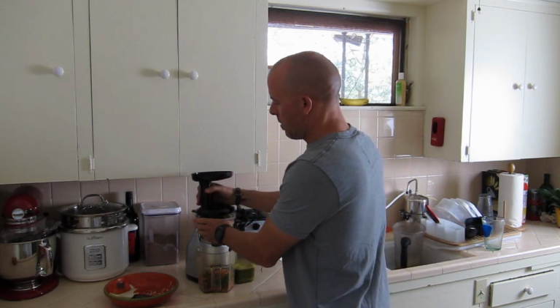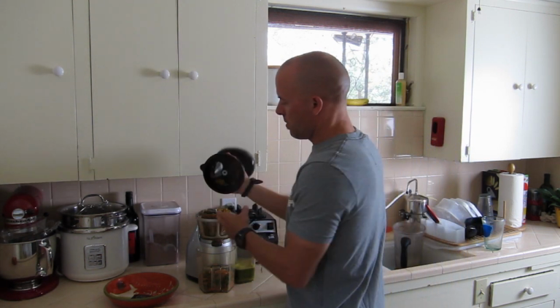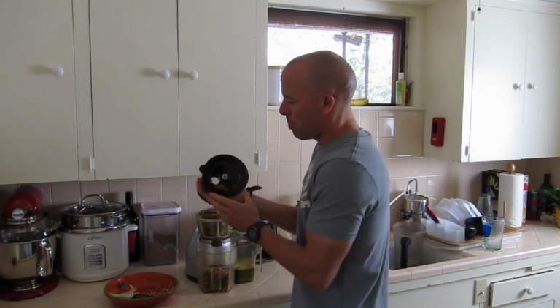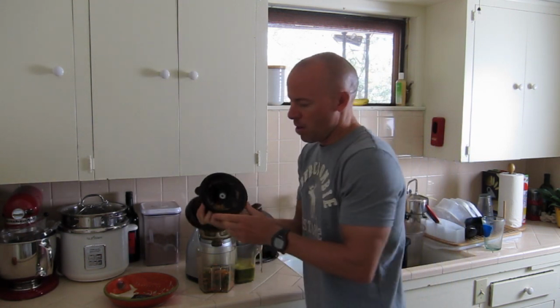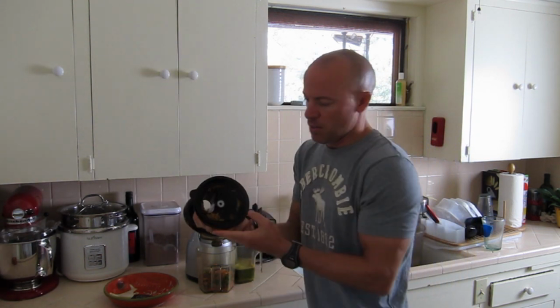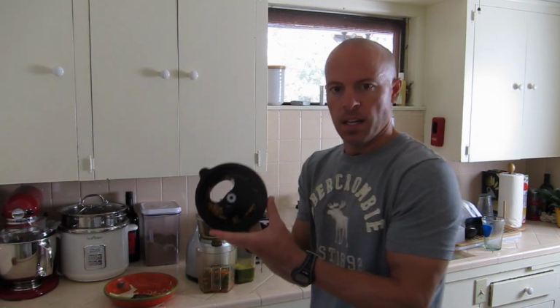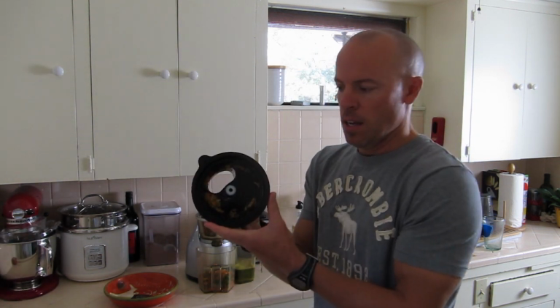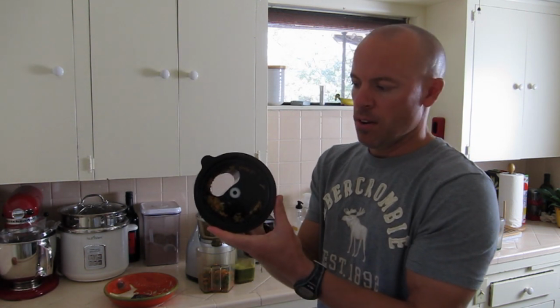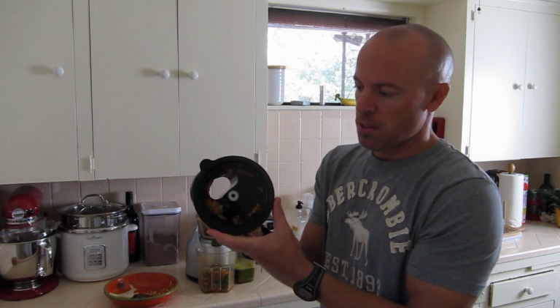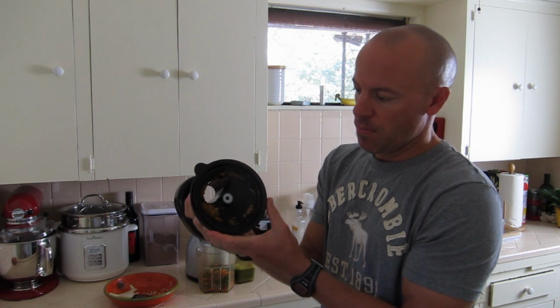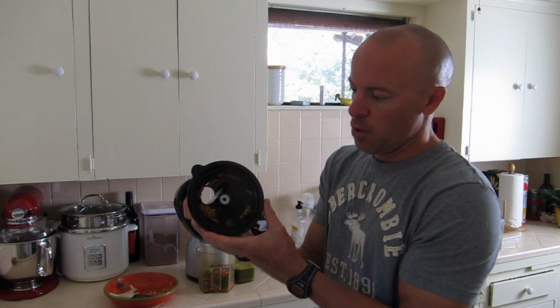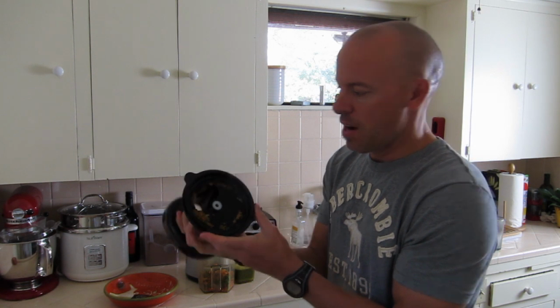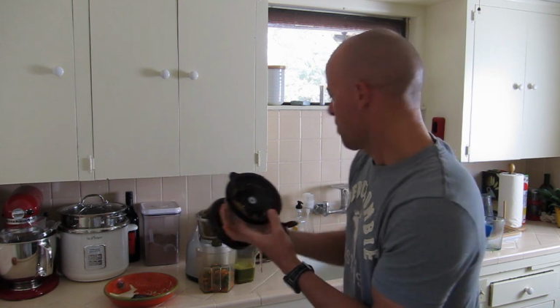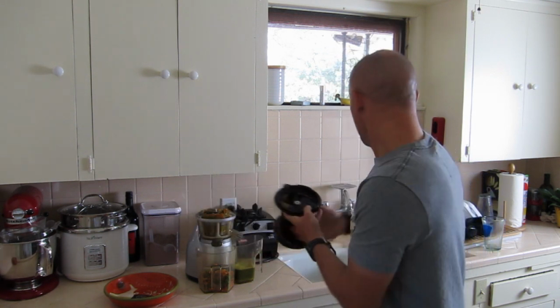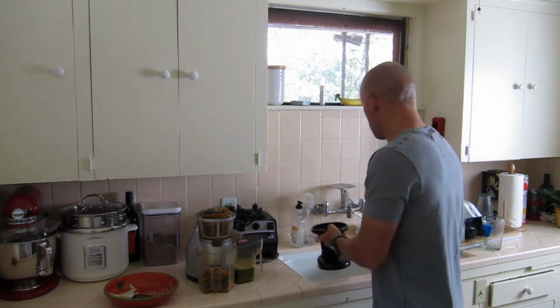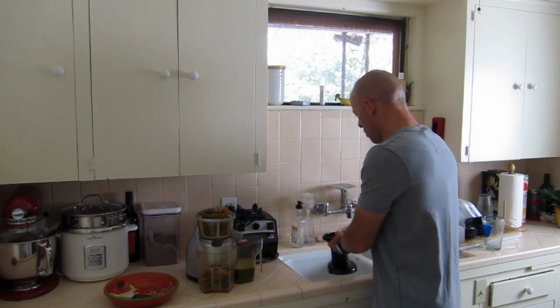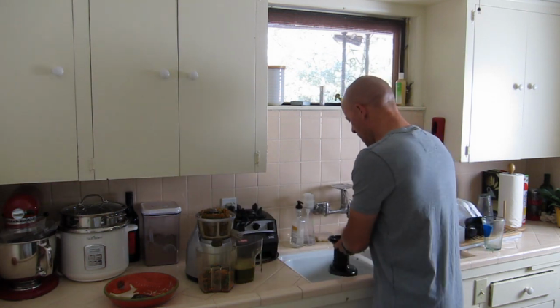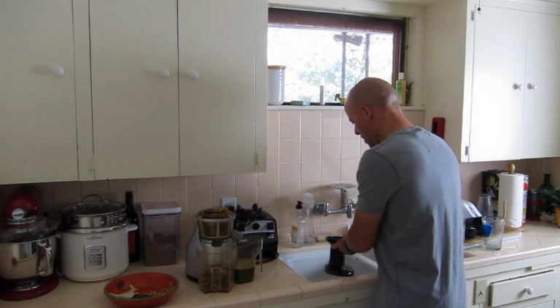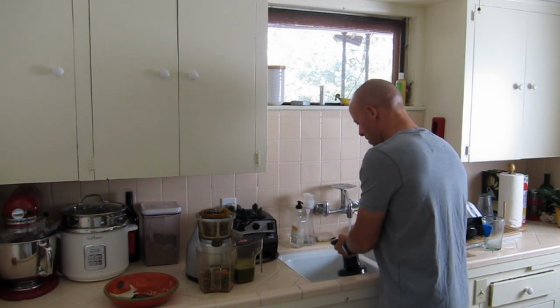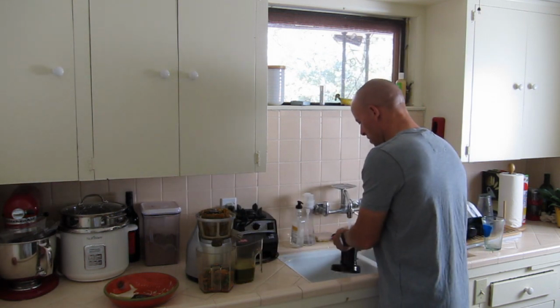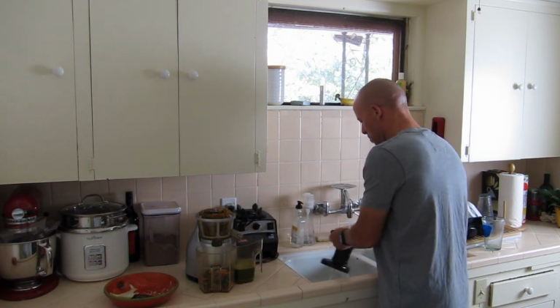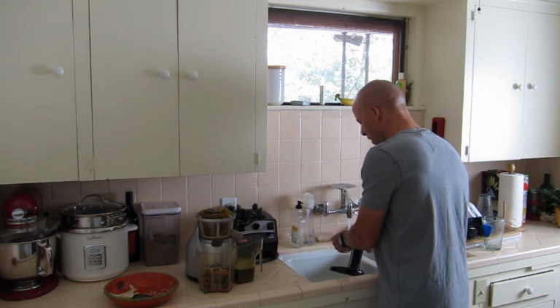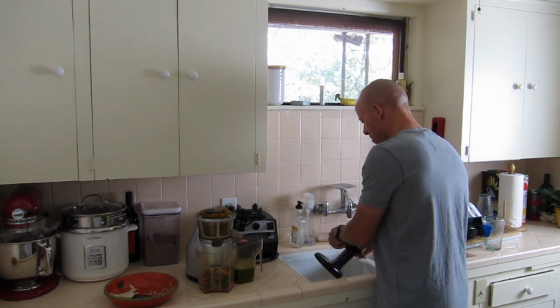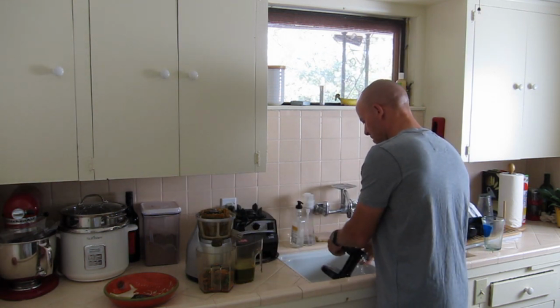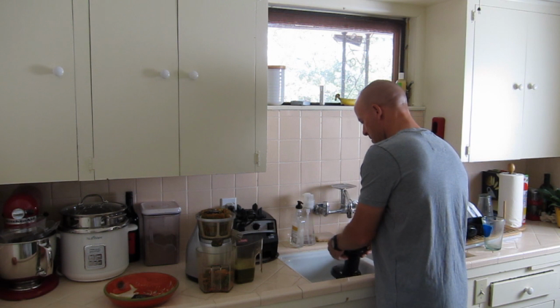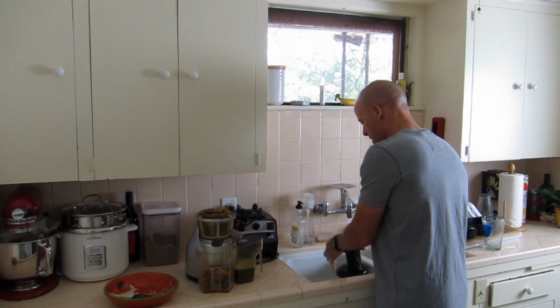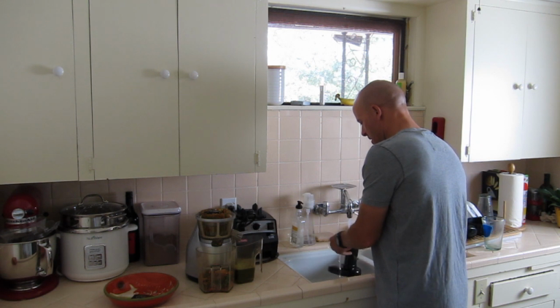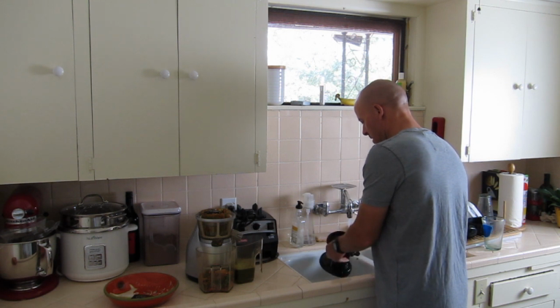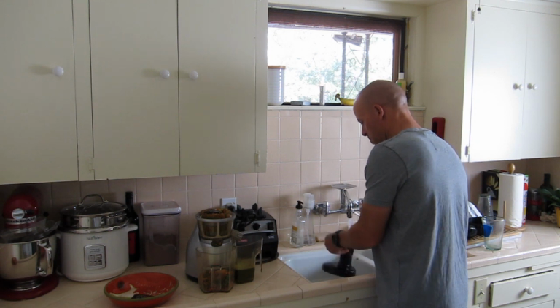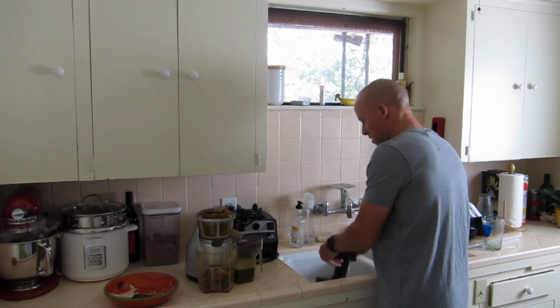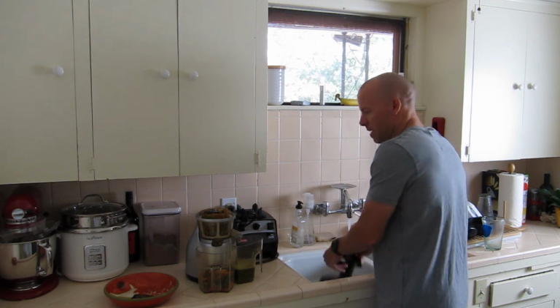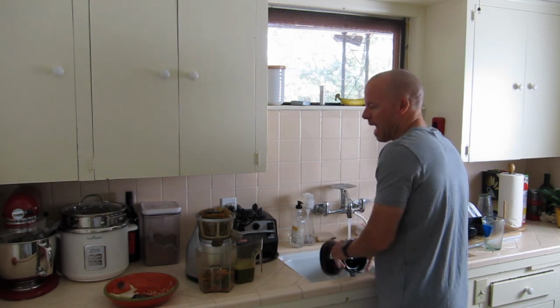This top part — you can see there is some food in there. So again, just a simple rinse, and that pretty much takes care of that.